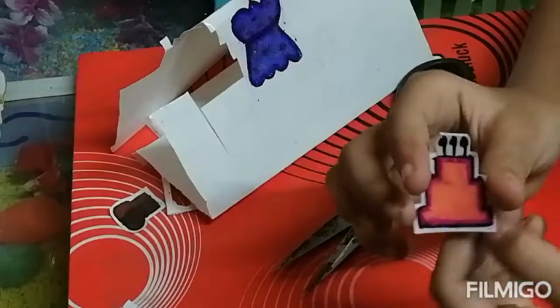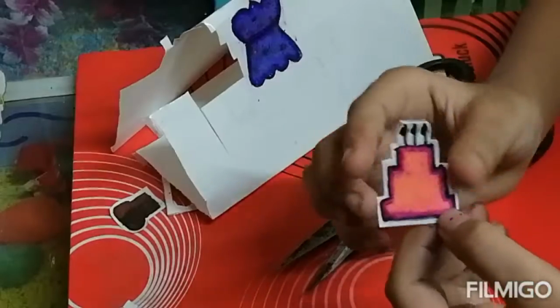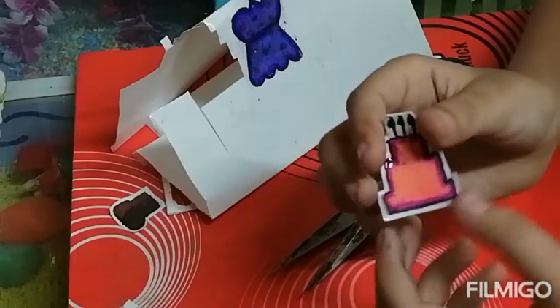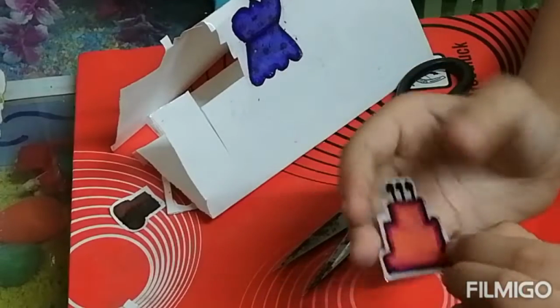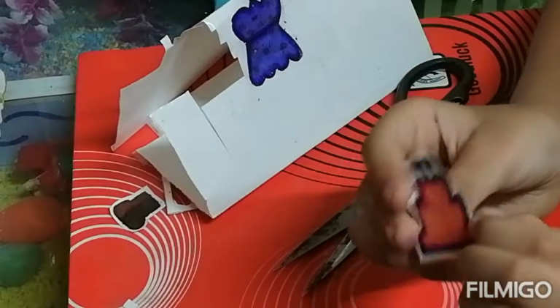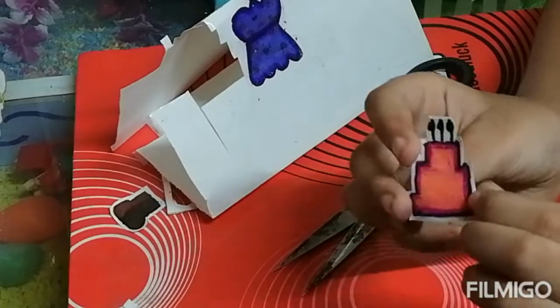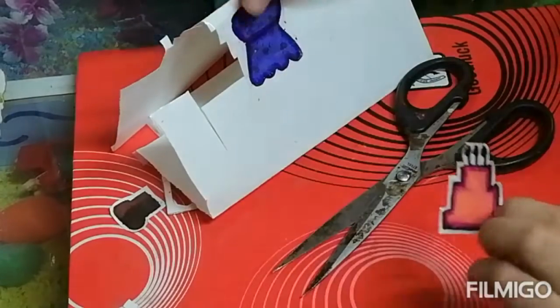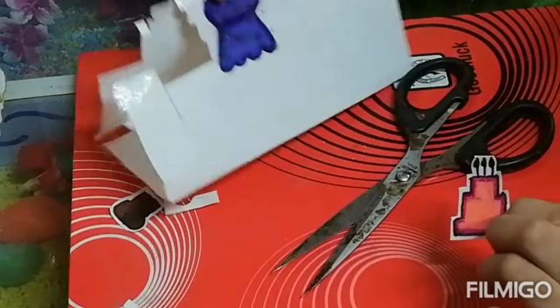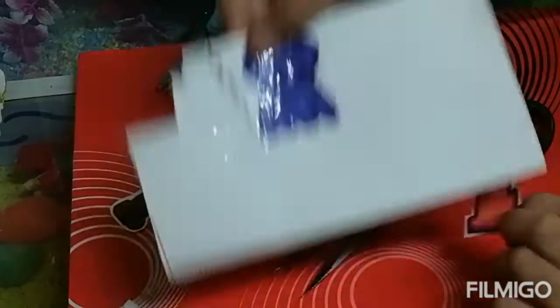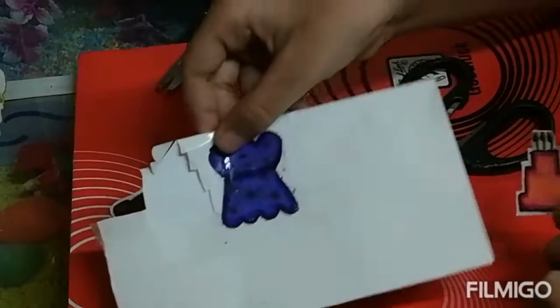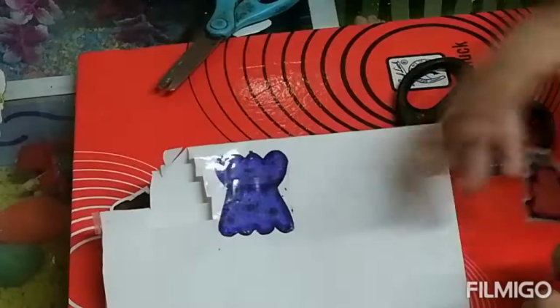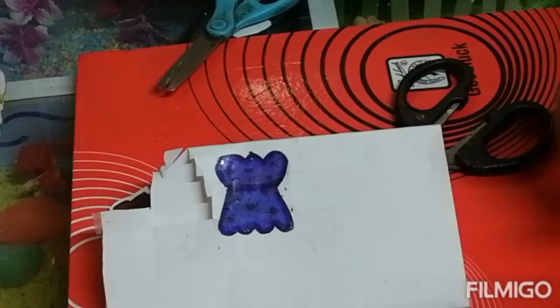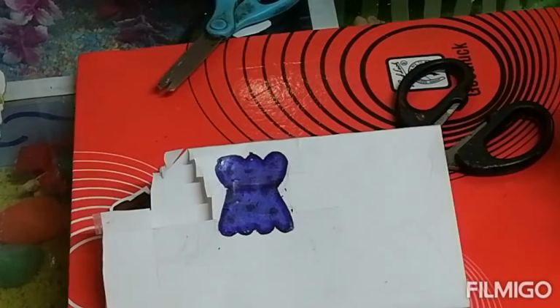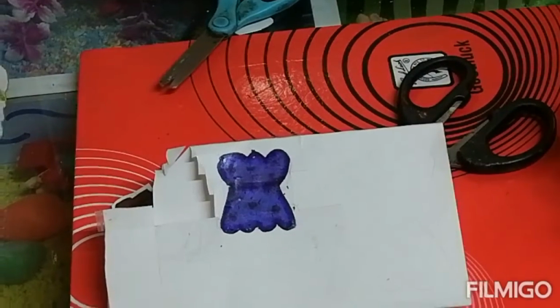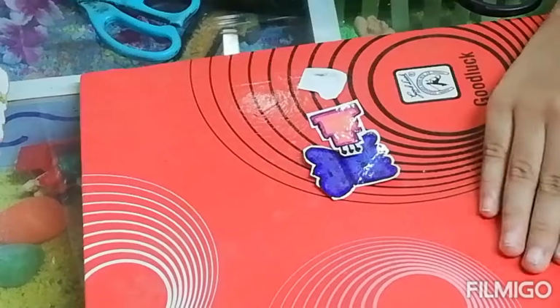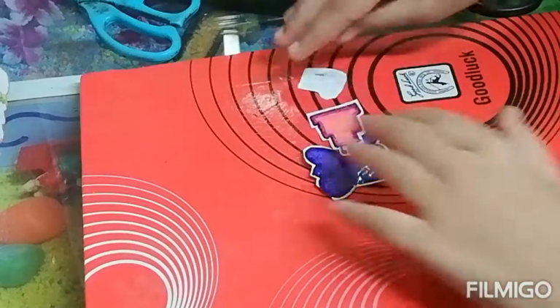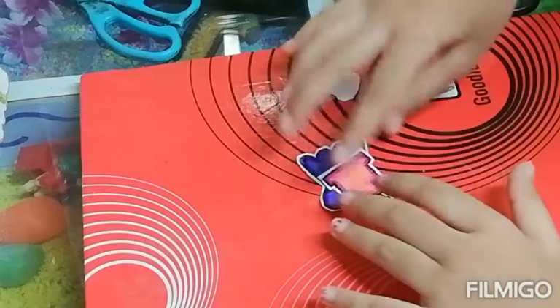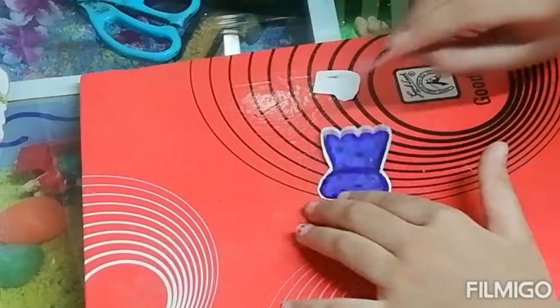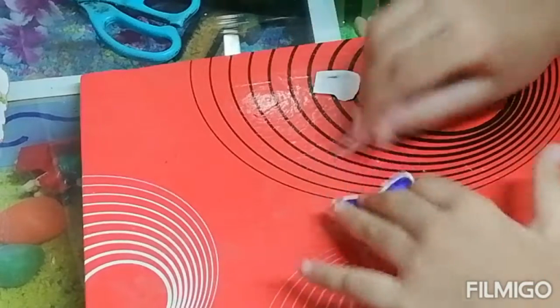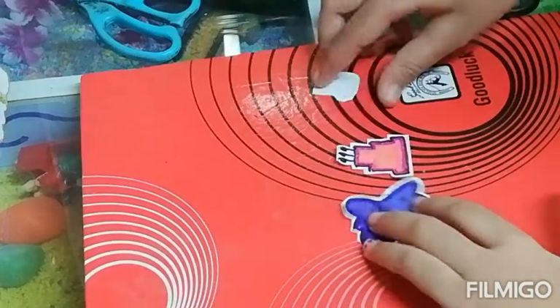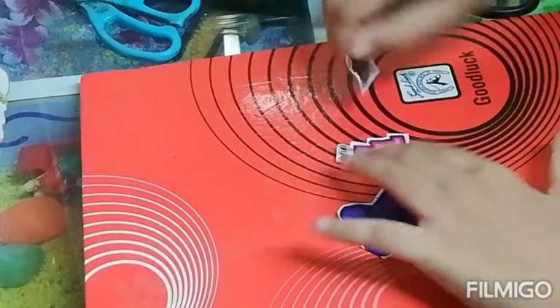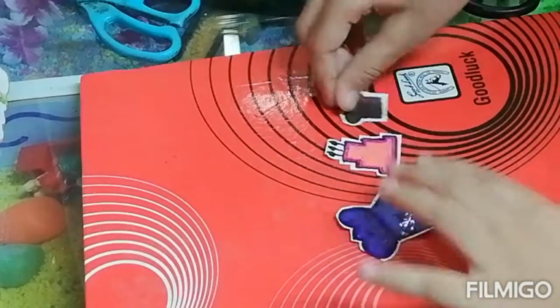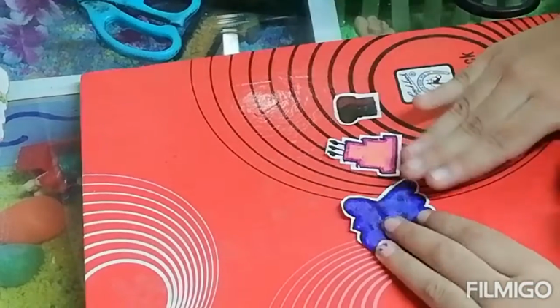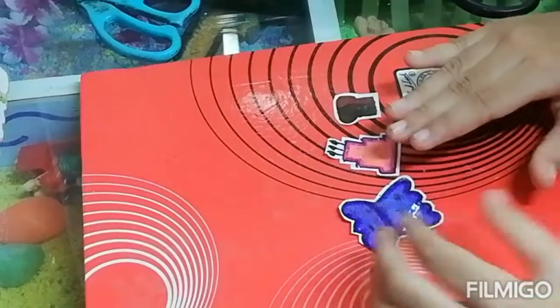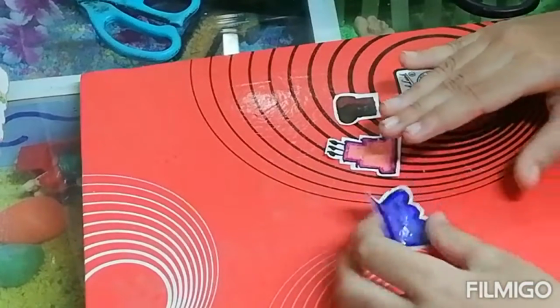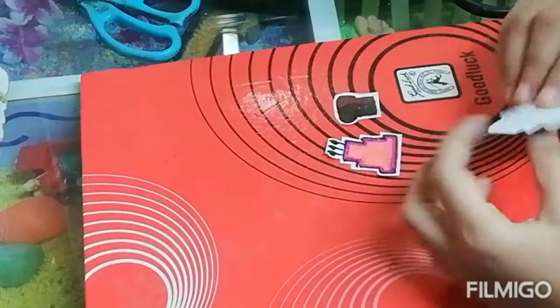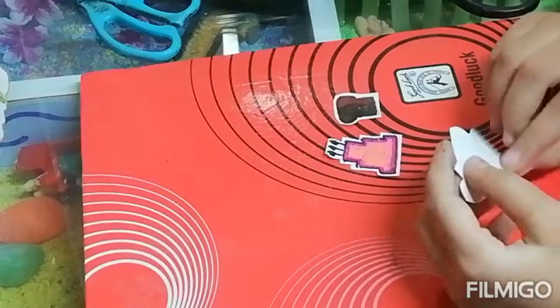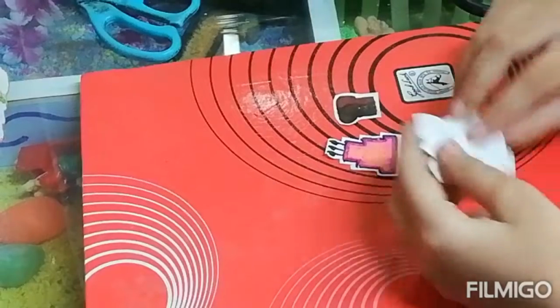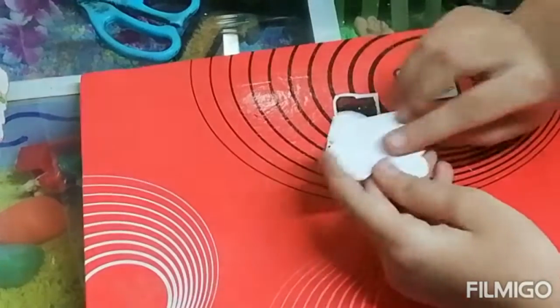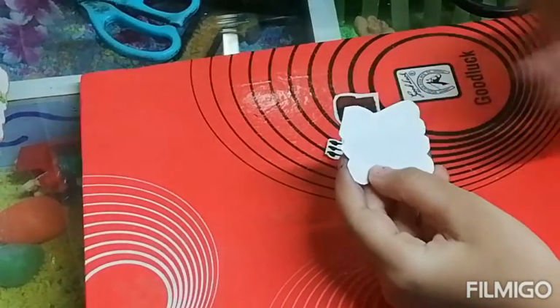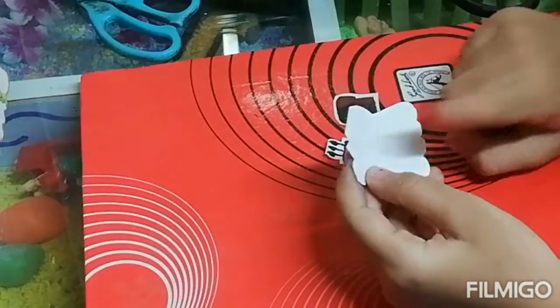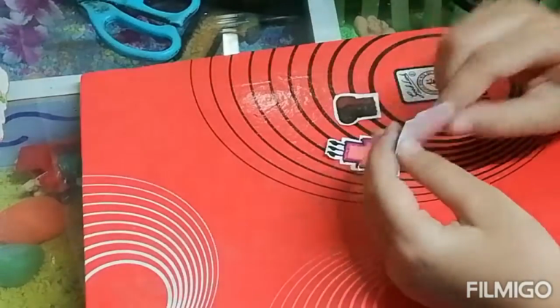So you can see I have cut the cake. Now I will cut the frog also. So you can see I have cut these three stickers. Now we will stick double sided tape on the back of the stickers.